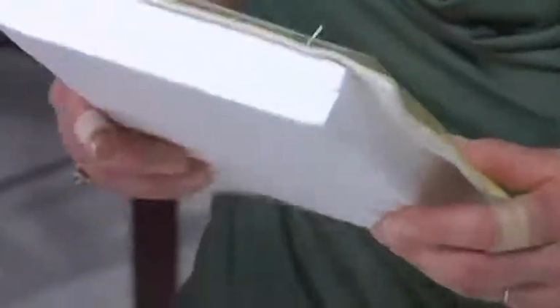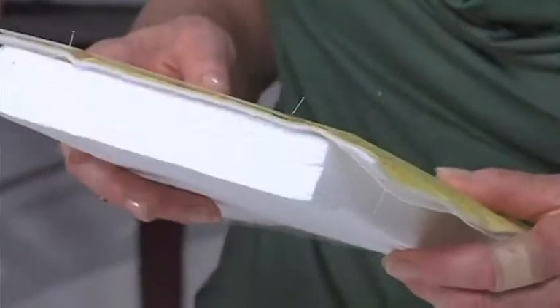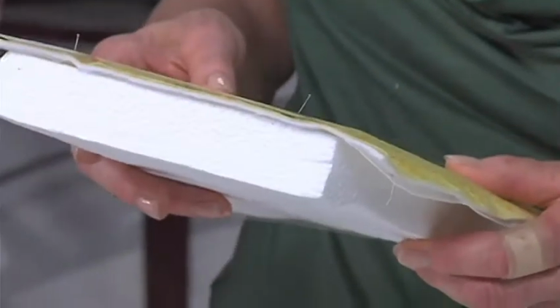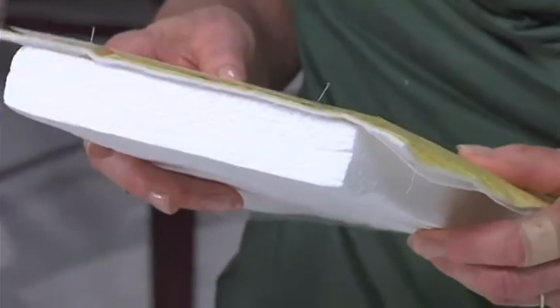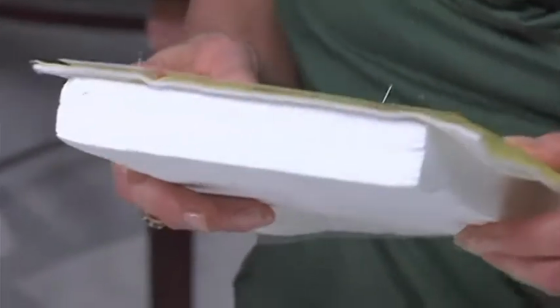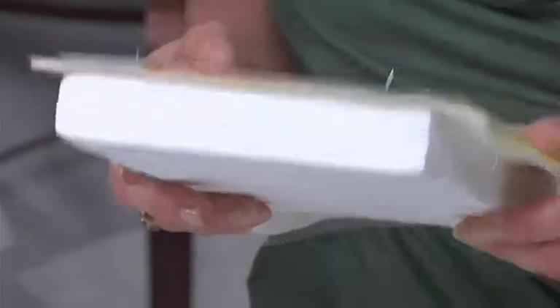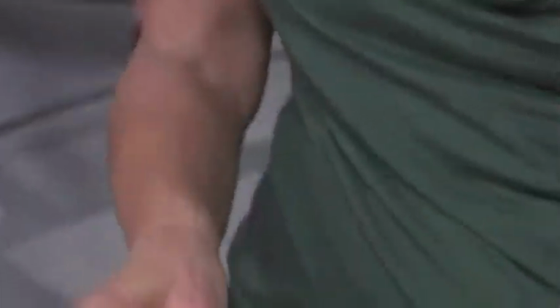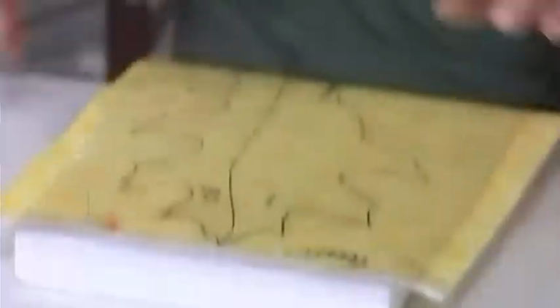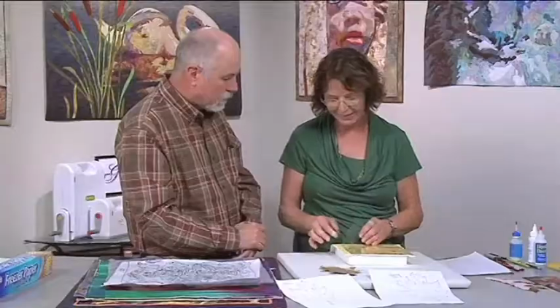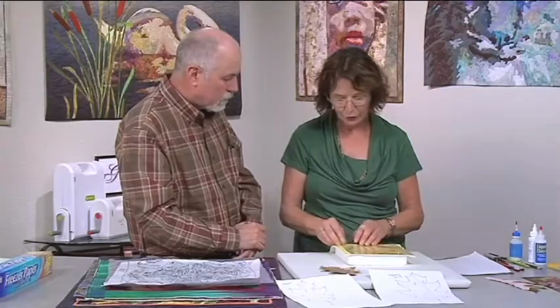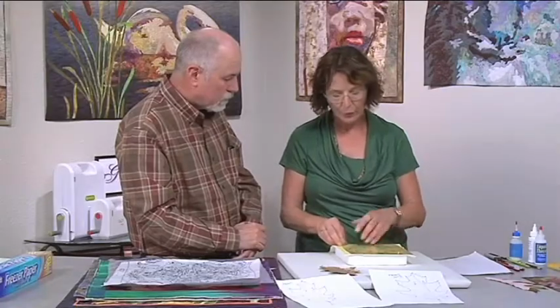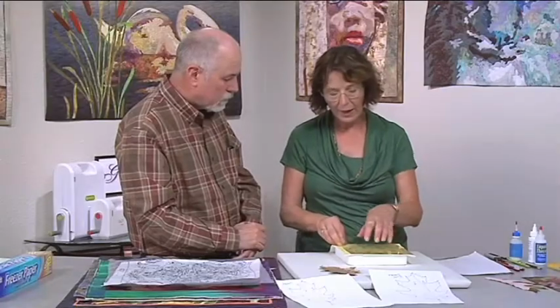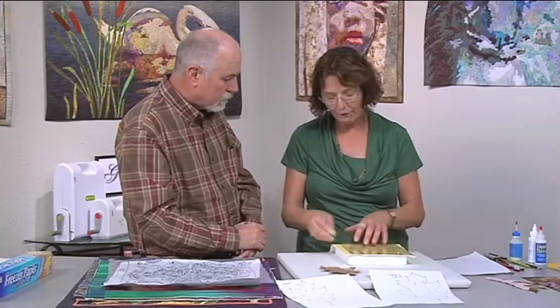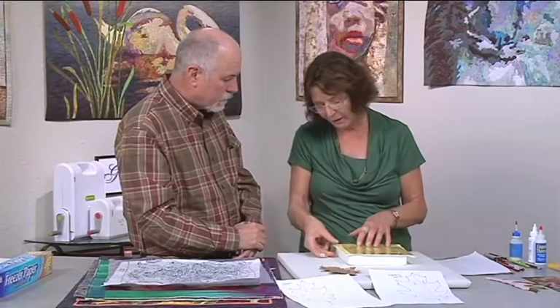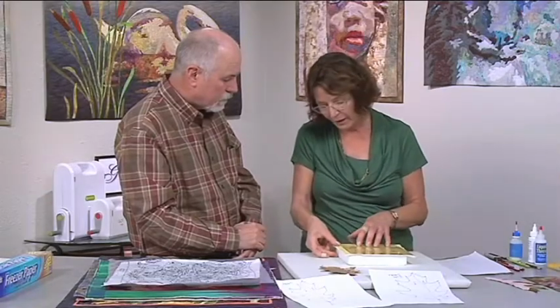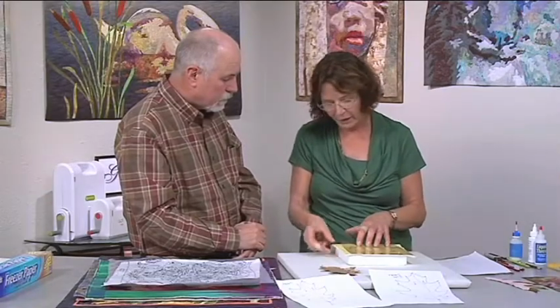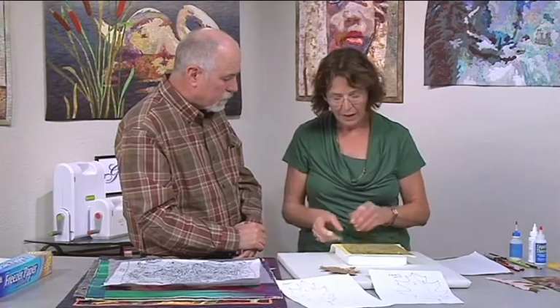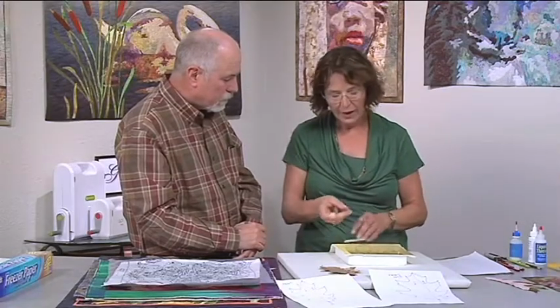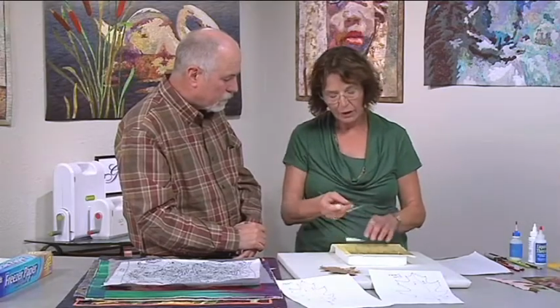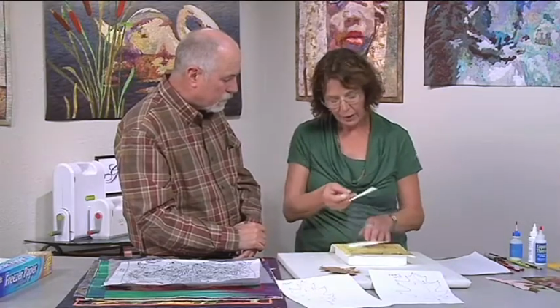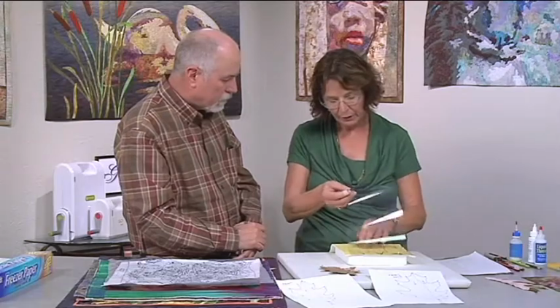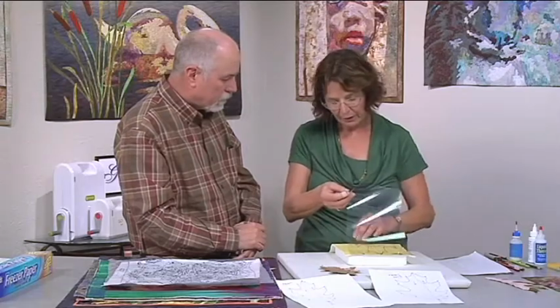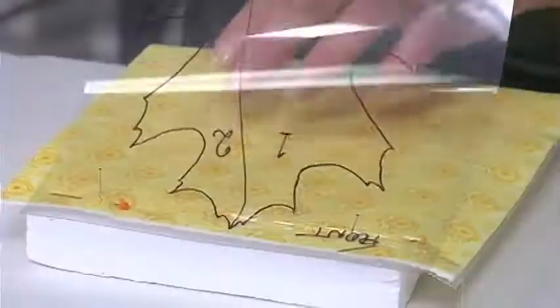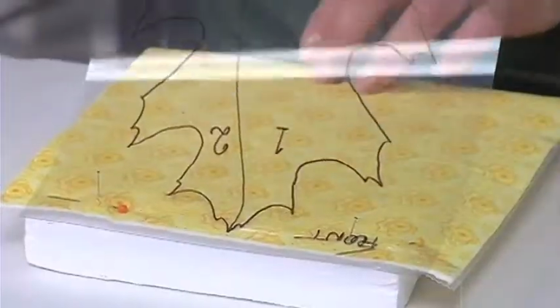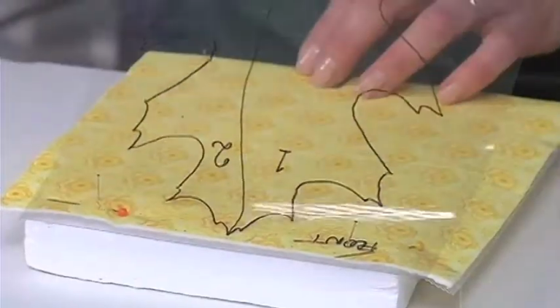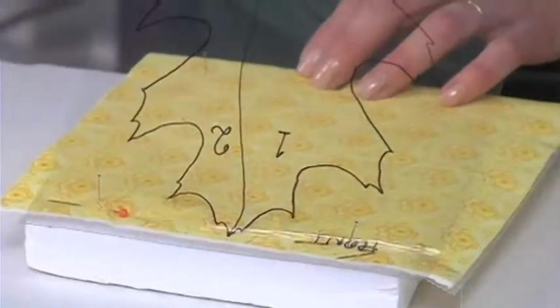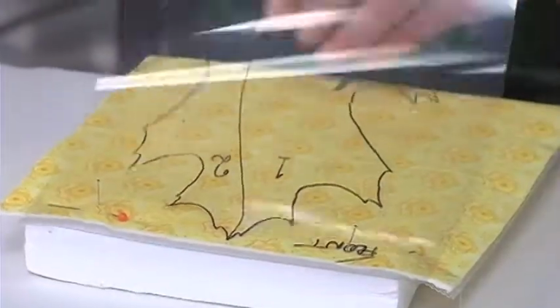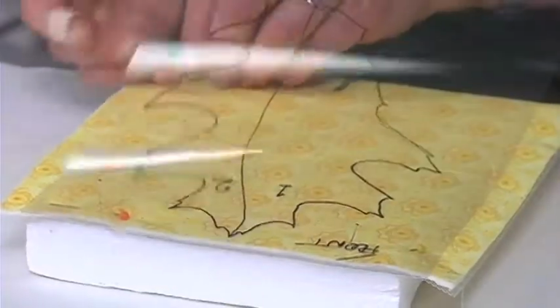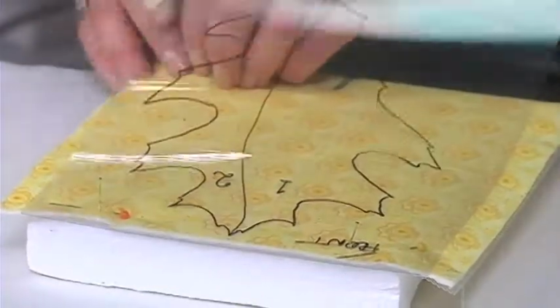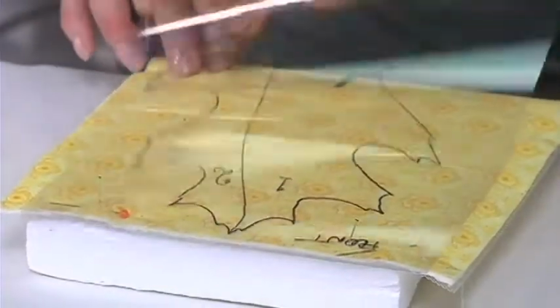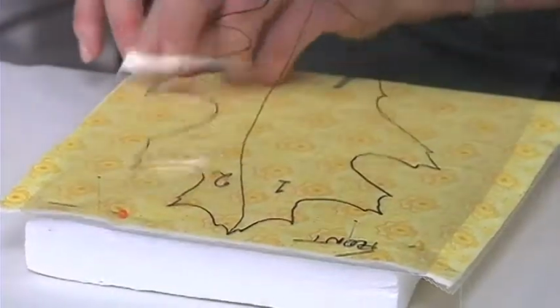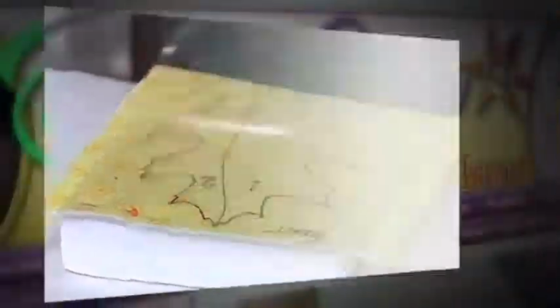This is an insulation board, and it's nice to have a thick surface where I can go ahead and place the shapes — and later on, as you will see, just pin them into the board.